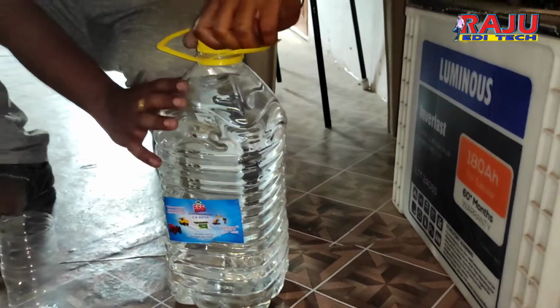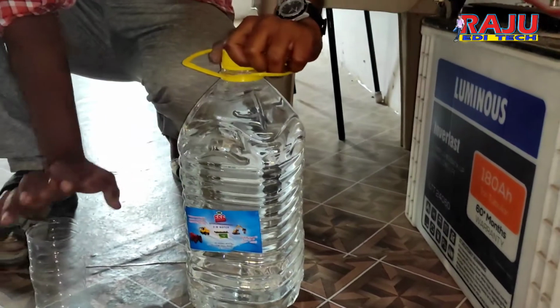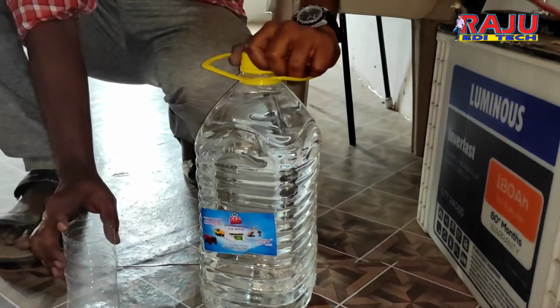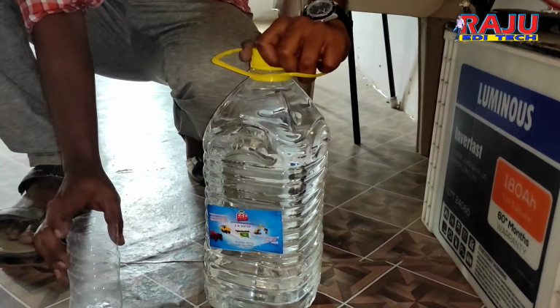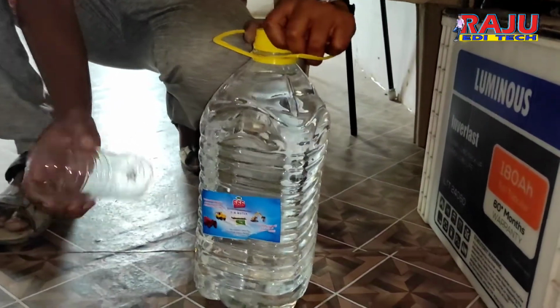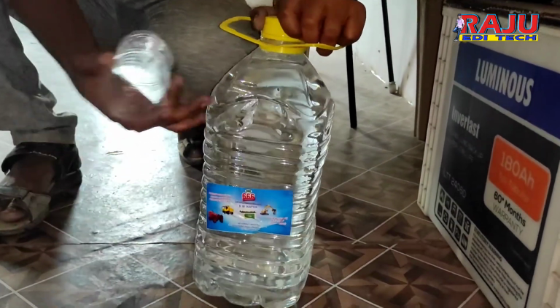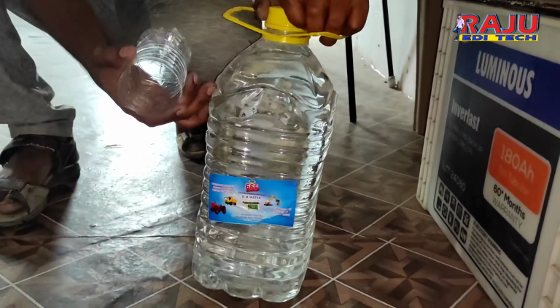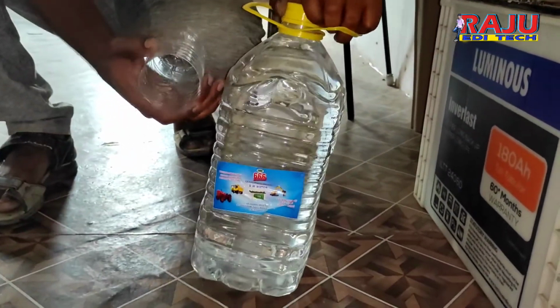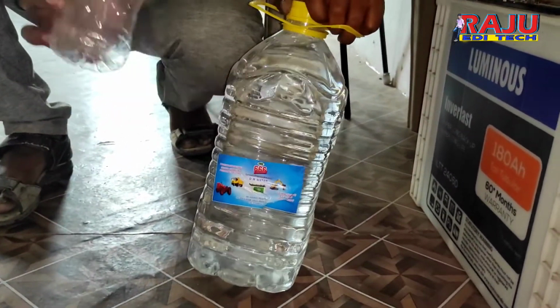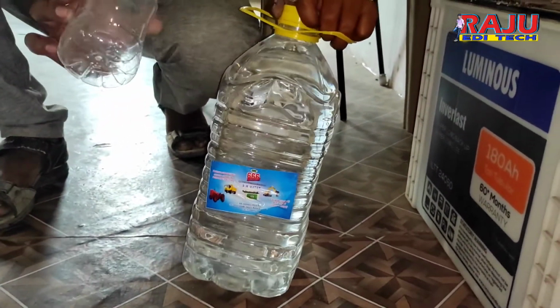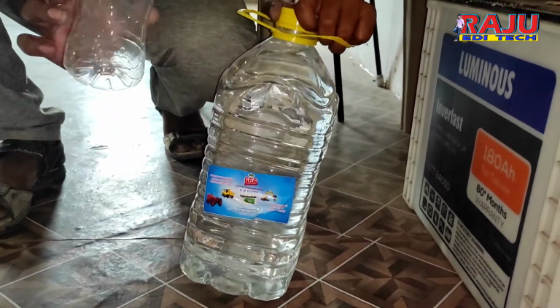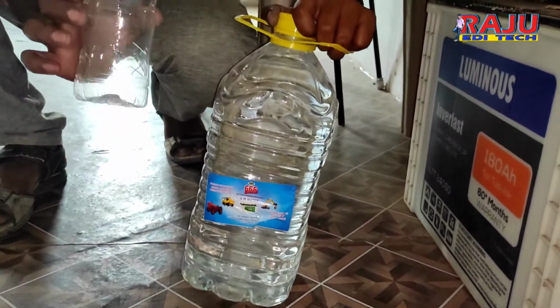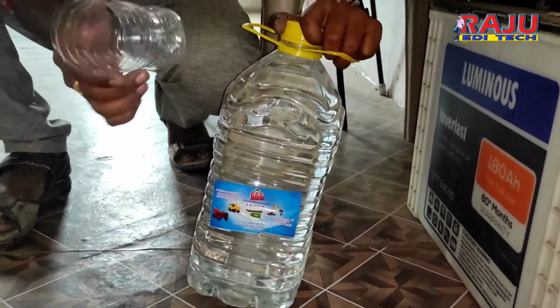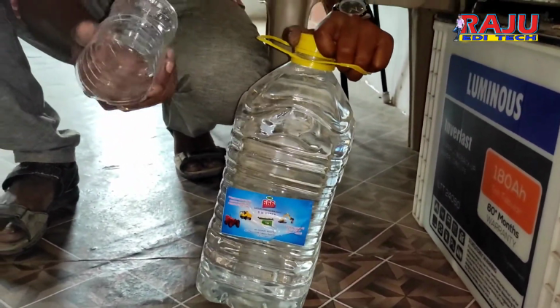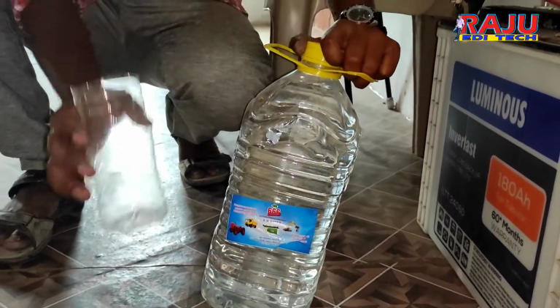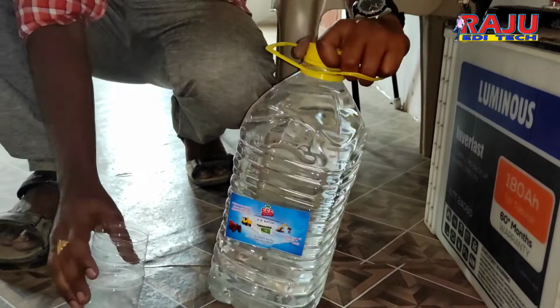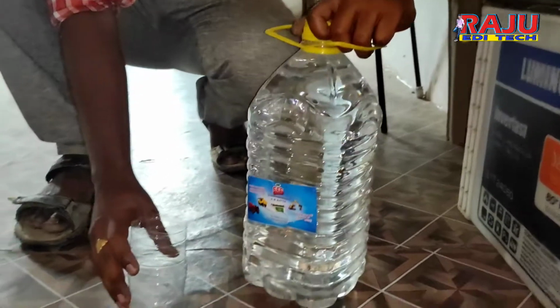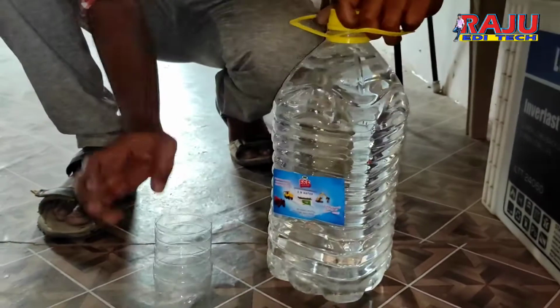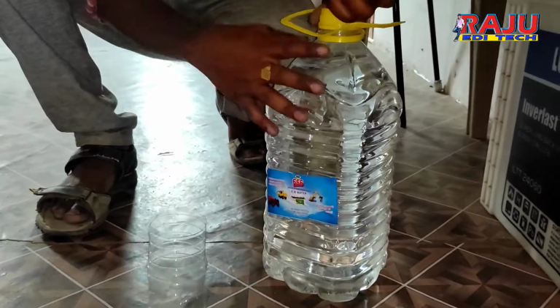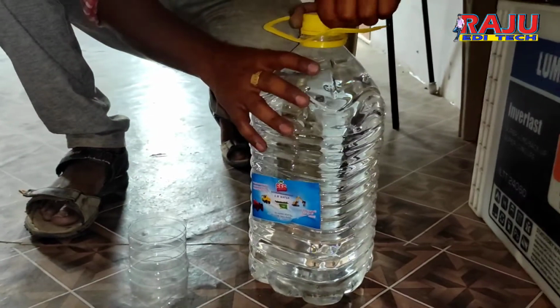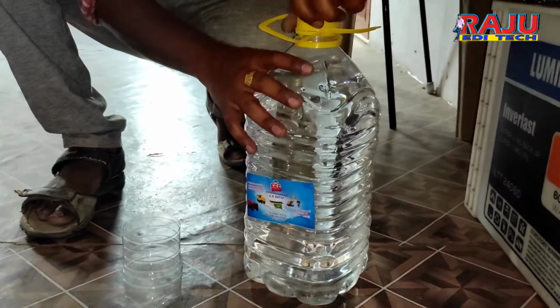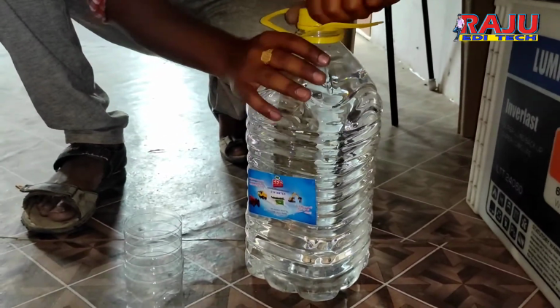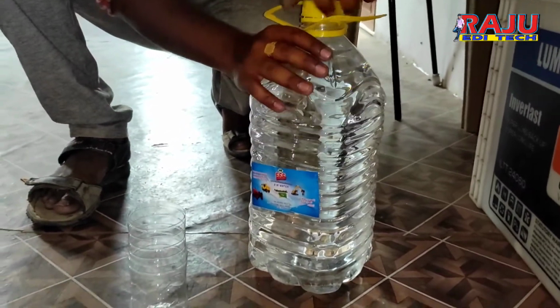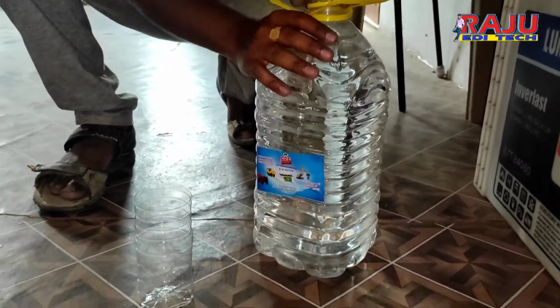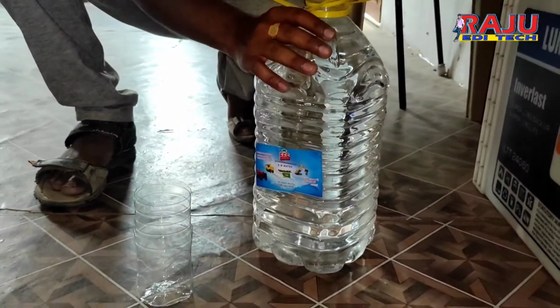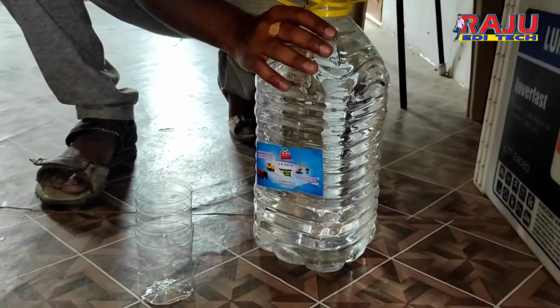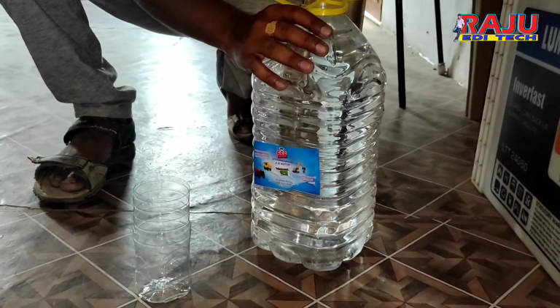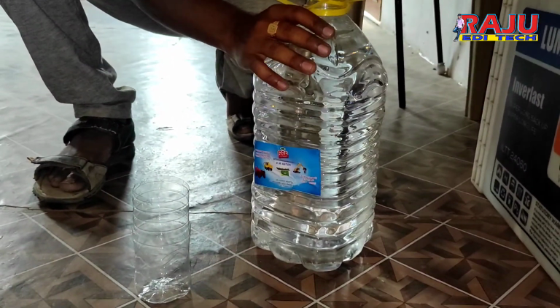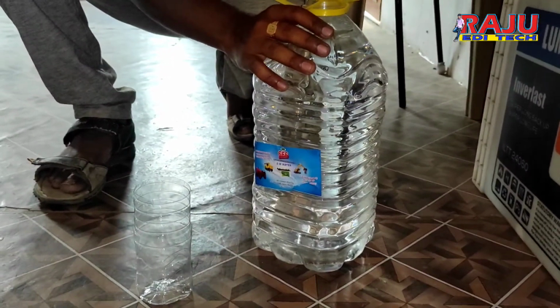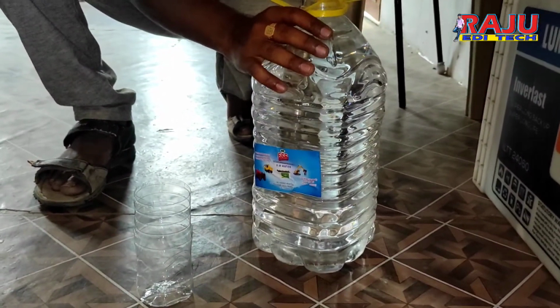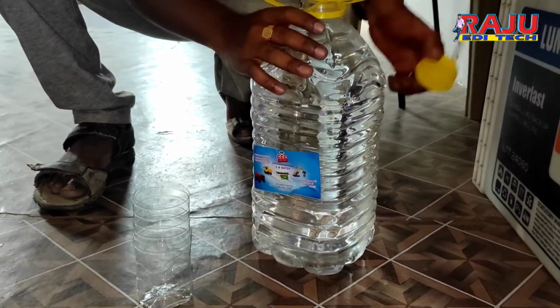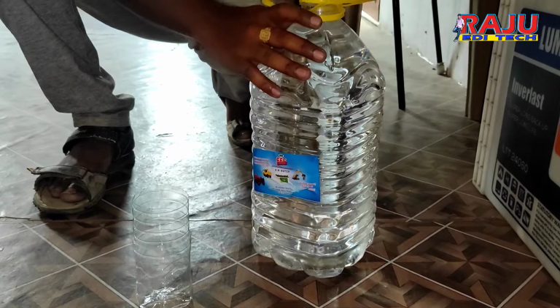We will fill this distilled water now. Use a glass or water pot to fill this distilled water.